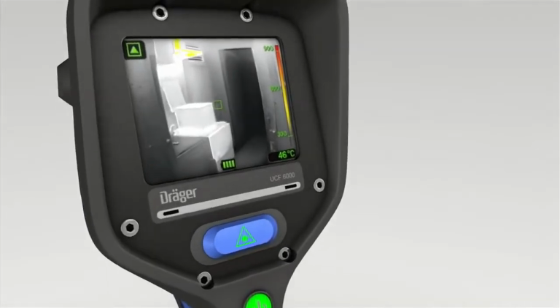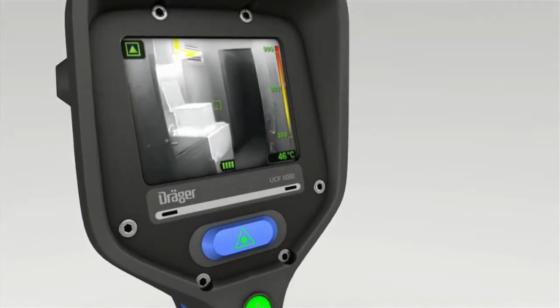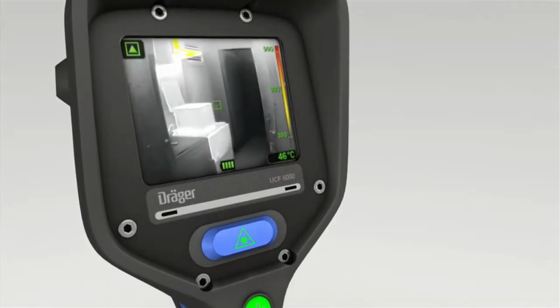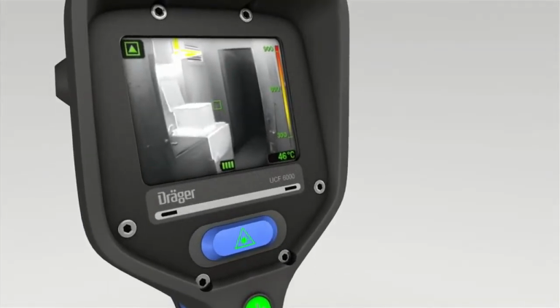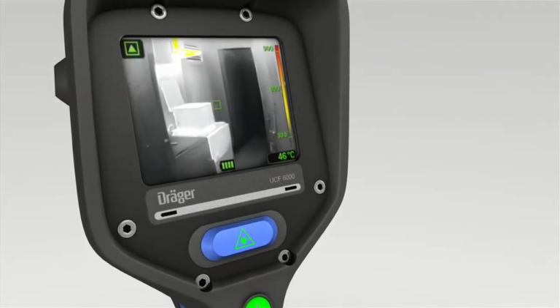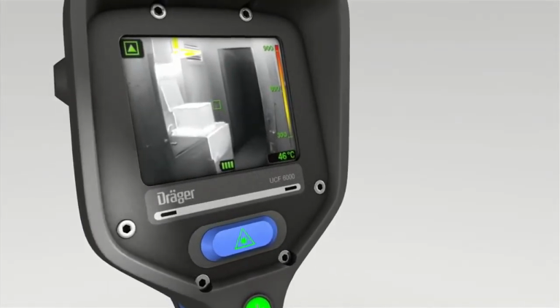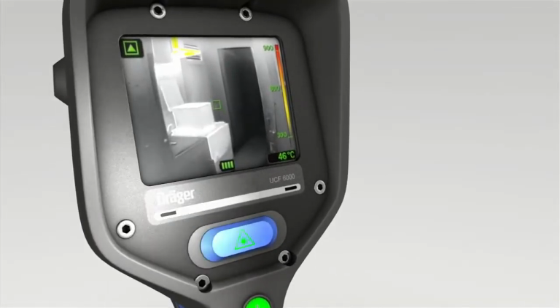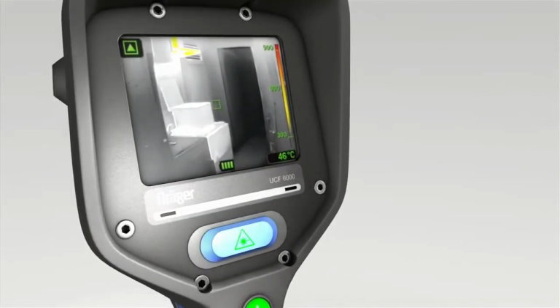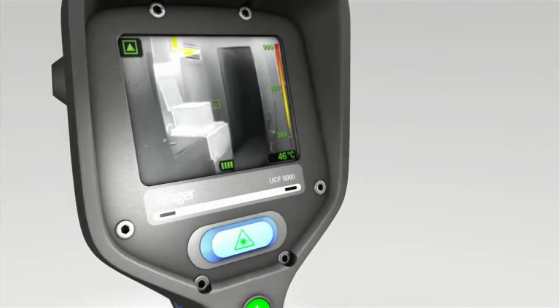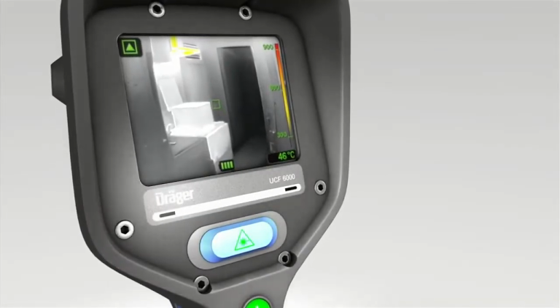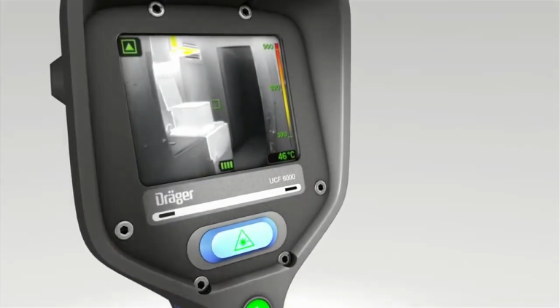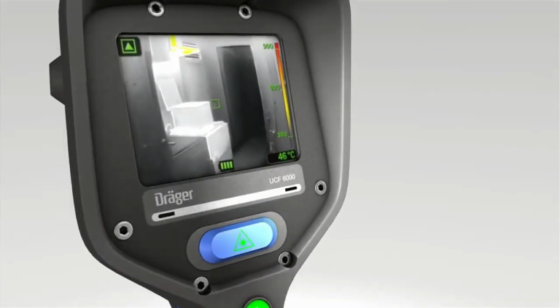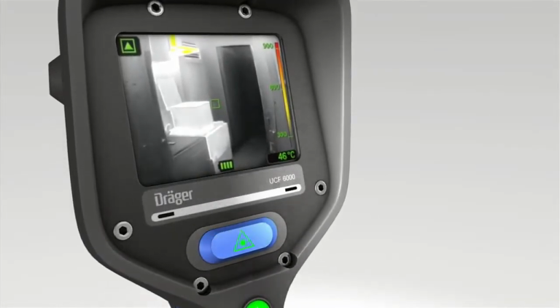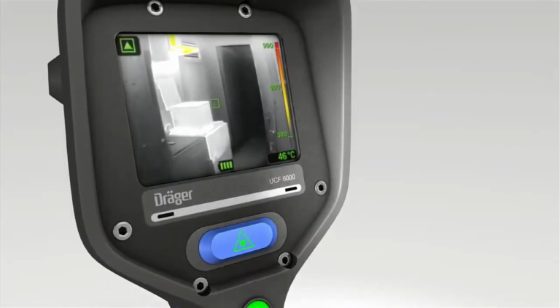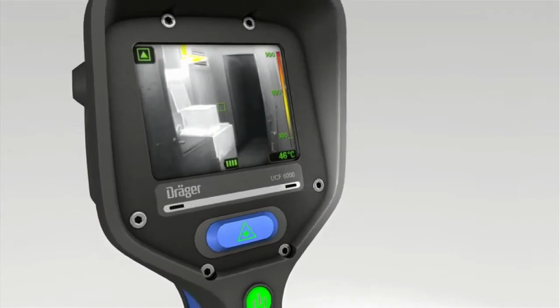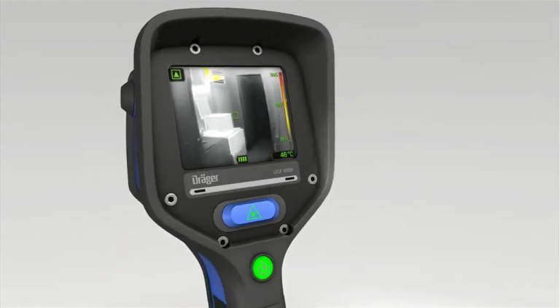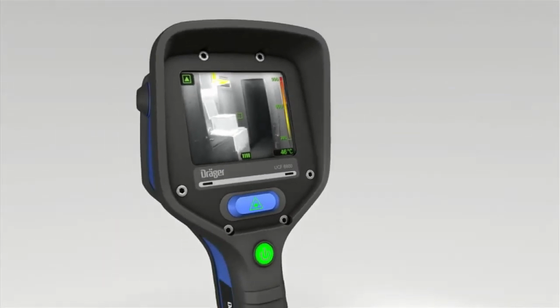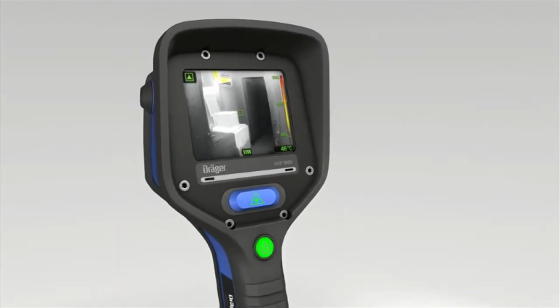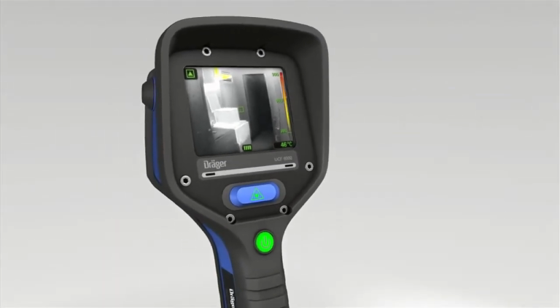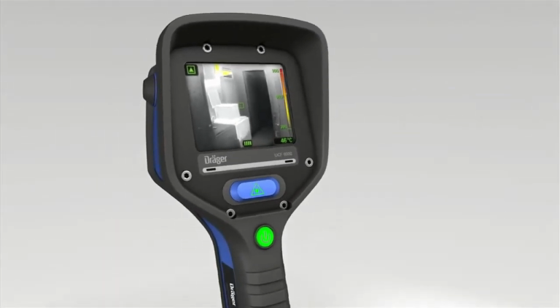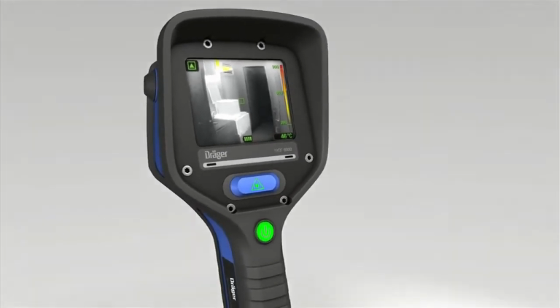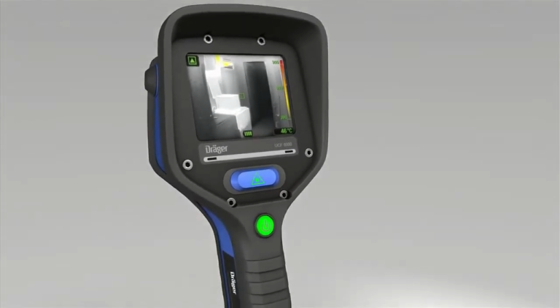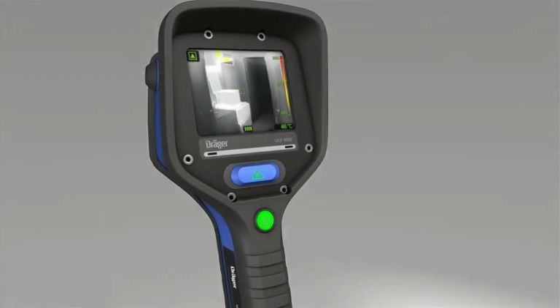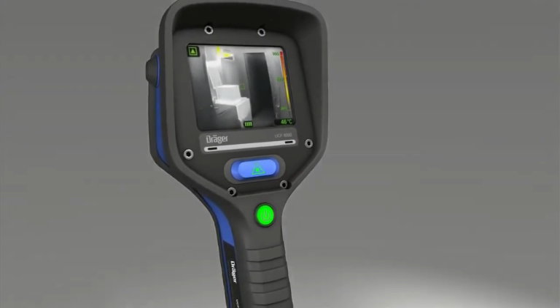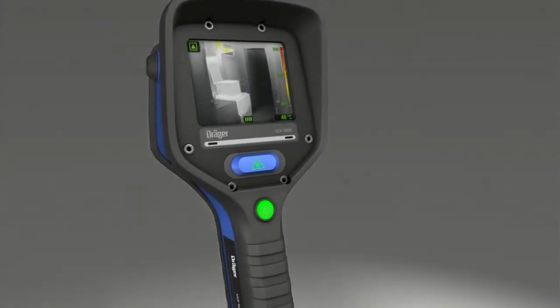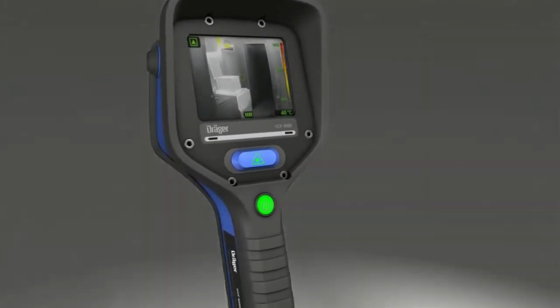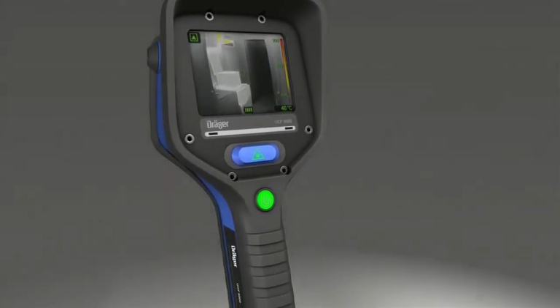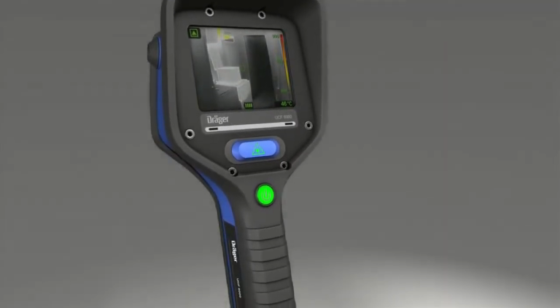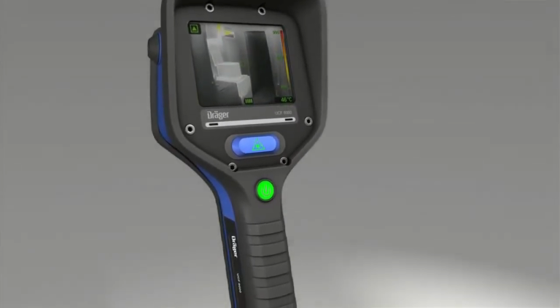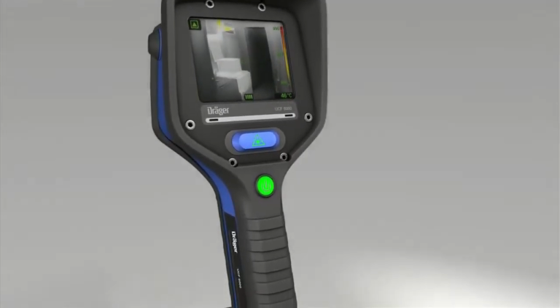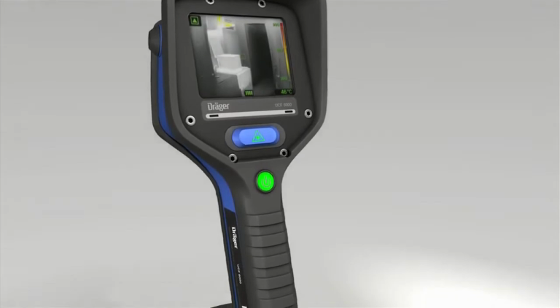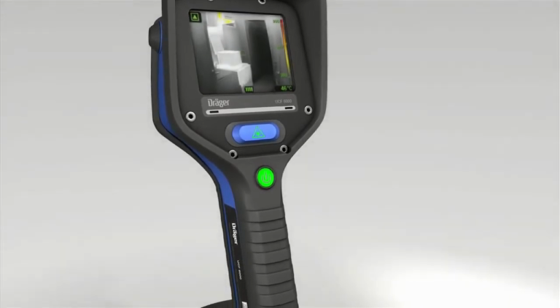The brightness sensor continuously measures light incidents and brightens or darkens the display as needed. Accordingly, the user always has a perfect view.